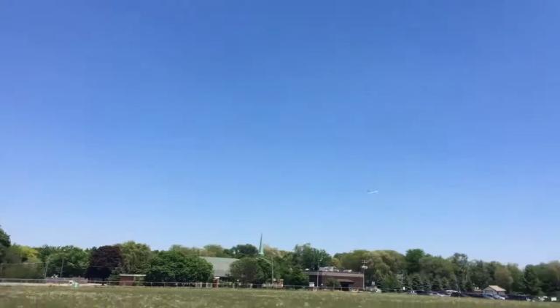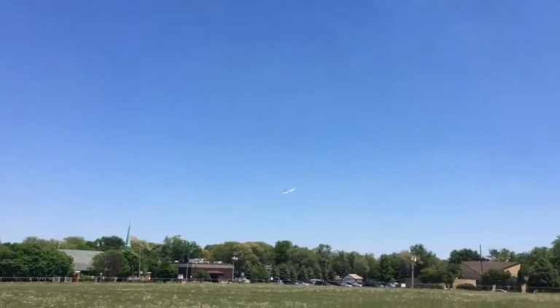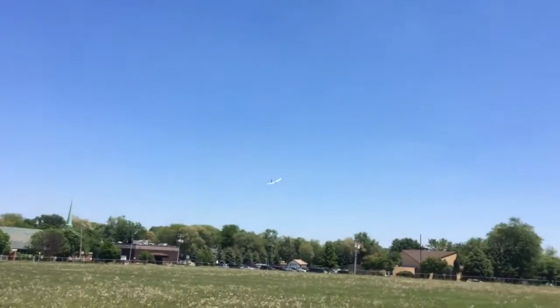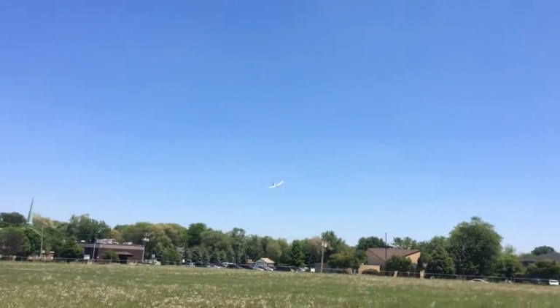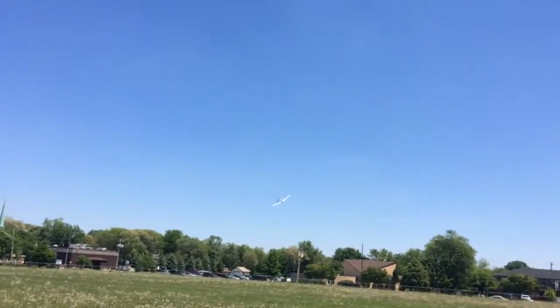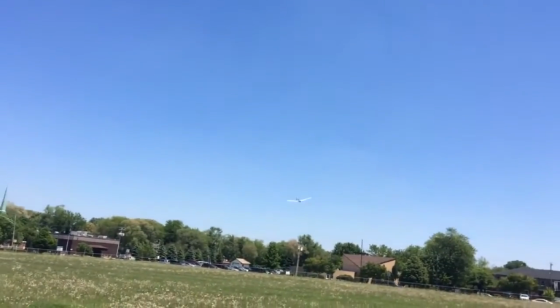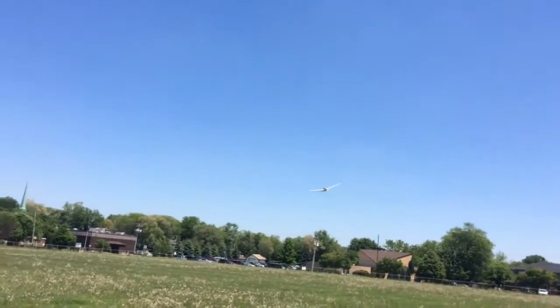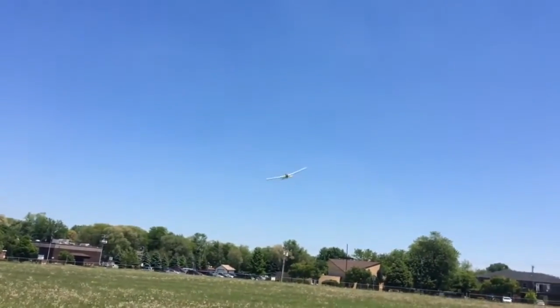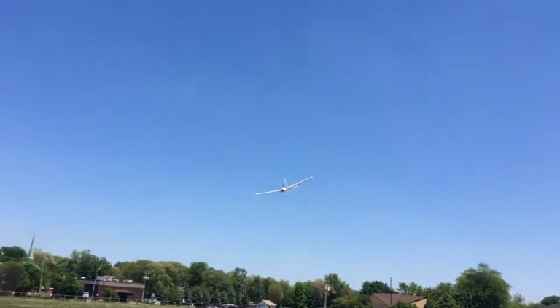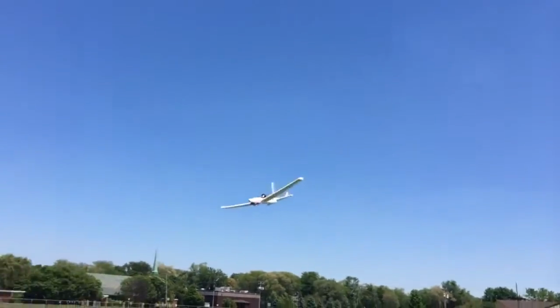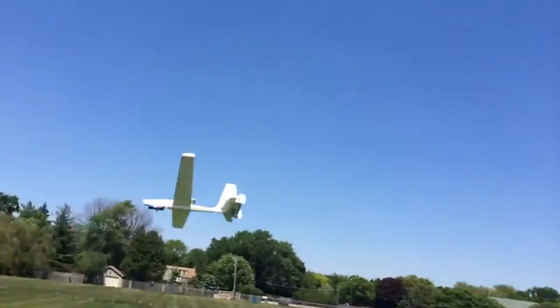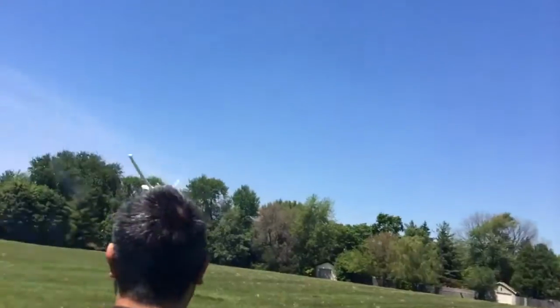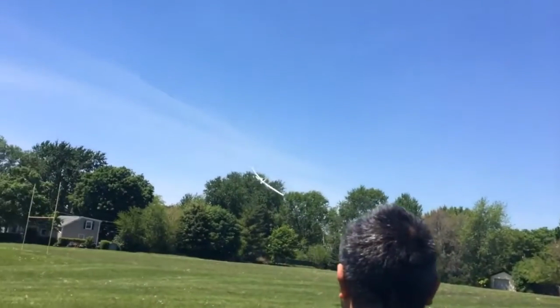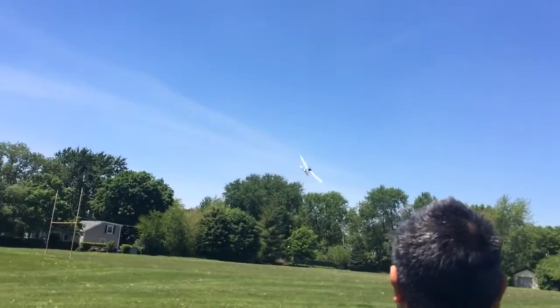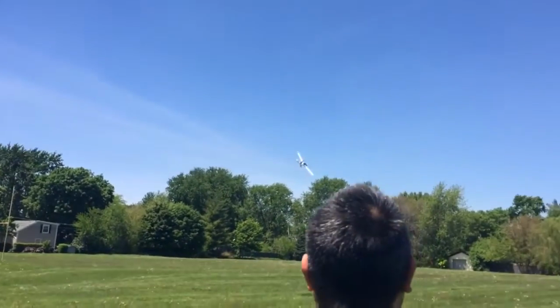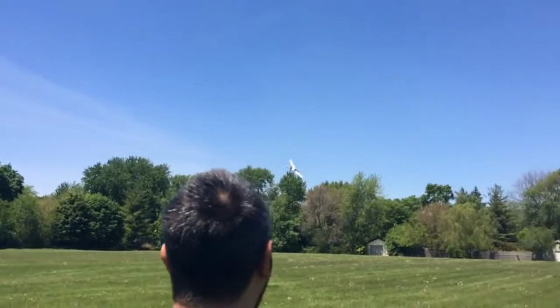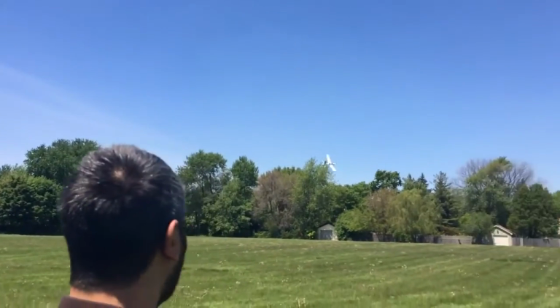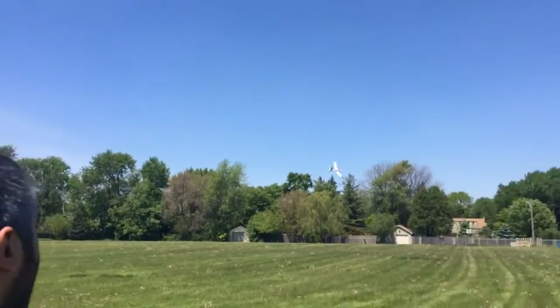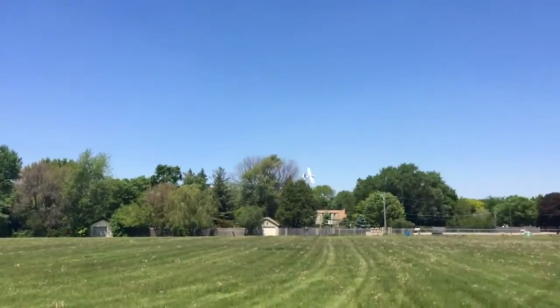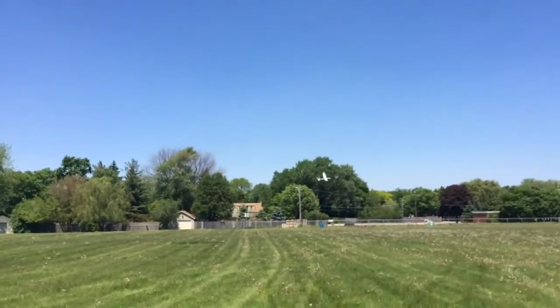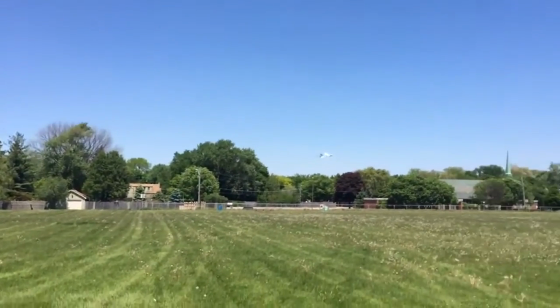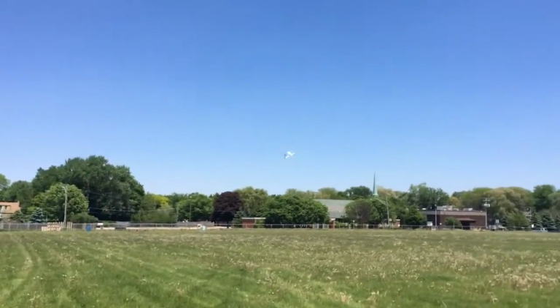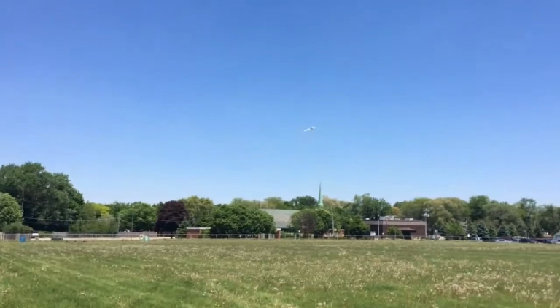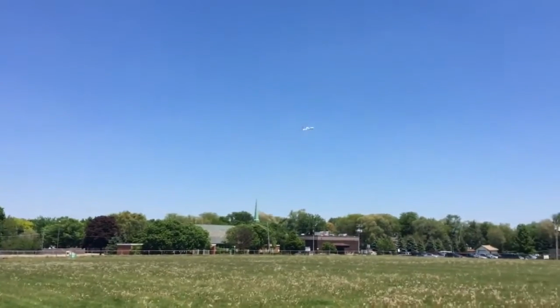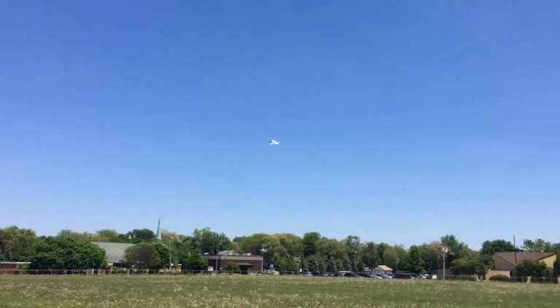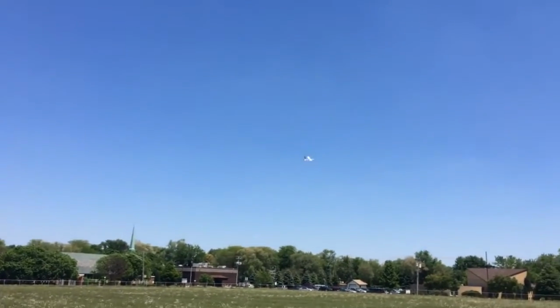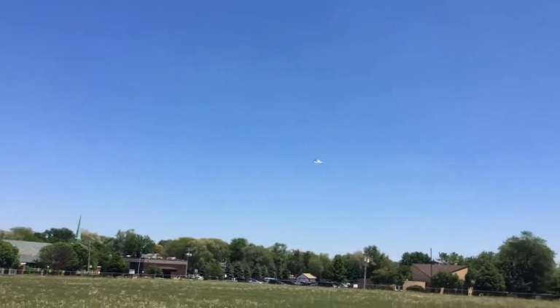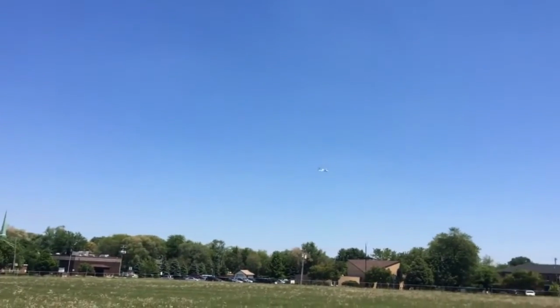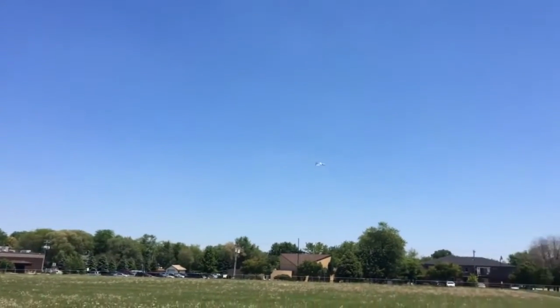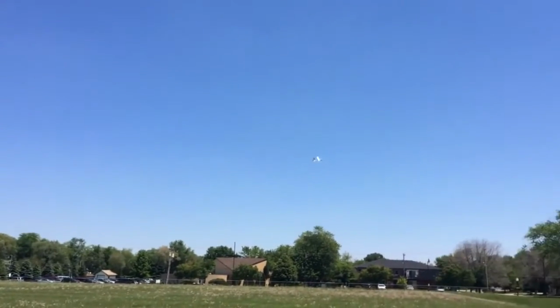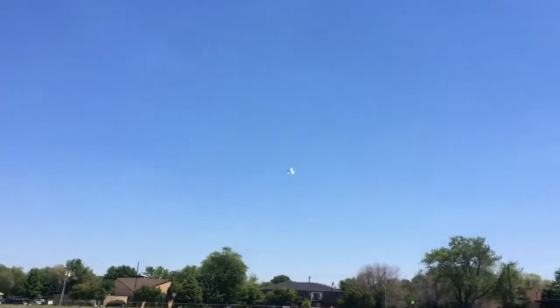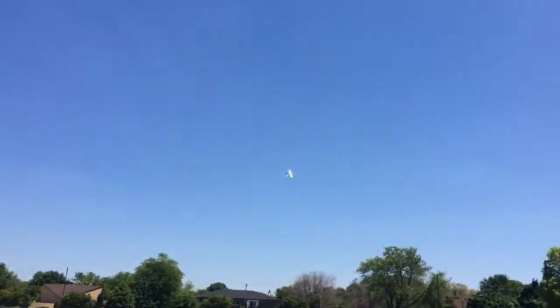I charge this one. She's a screamer. How's the battery feel?